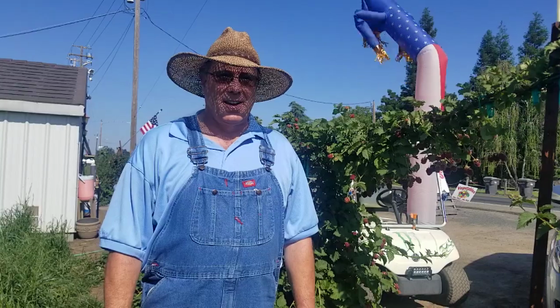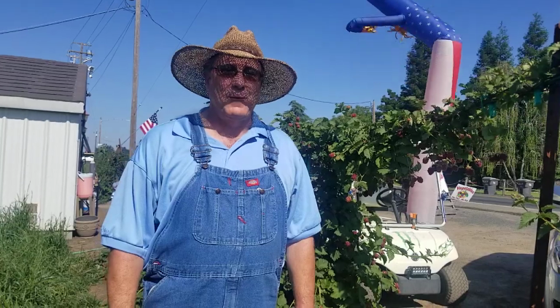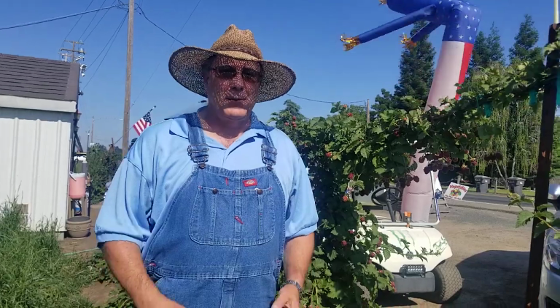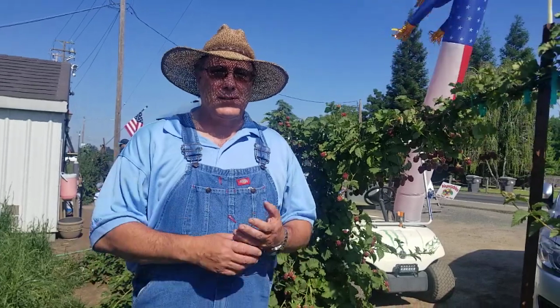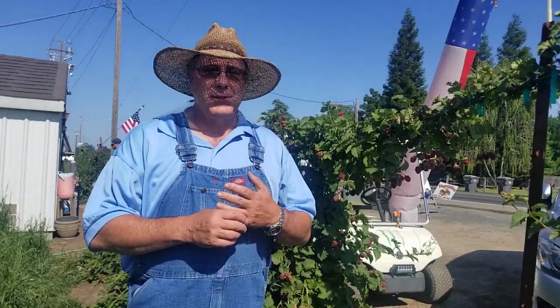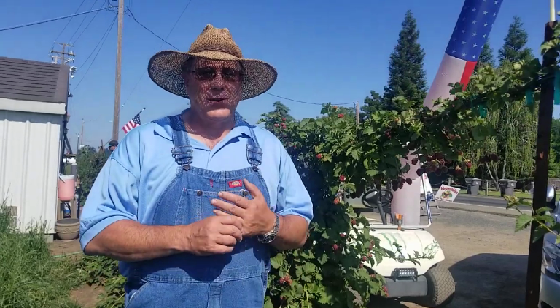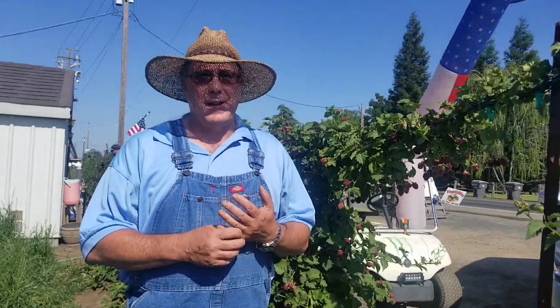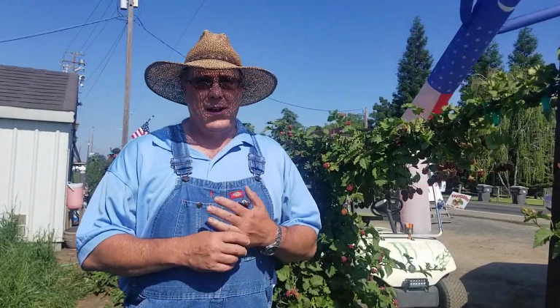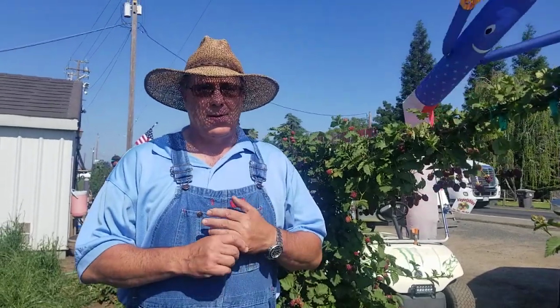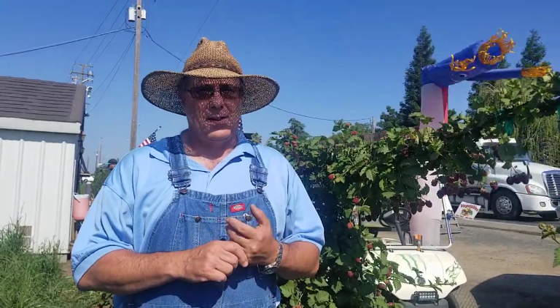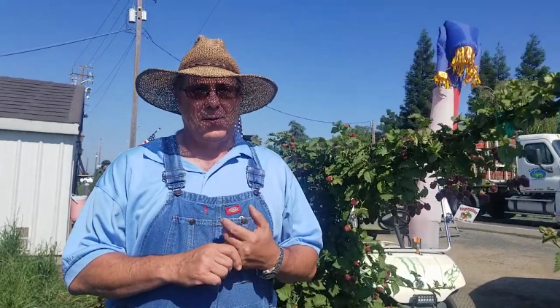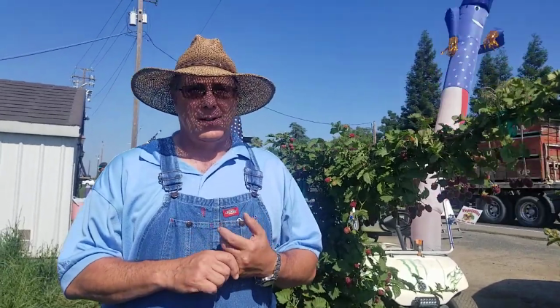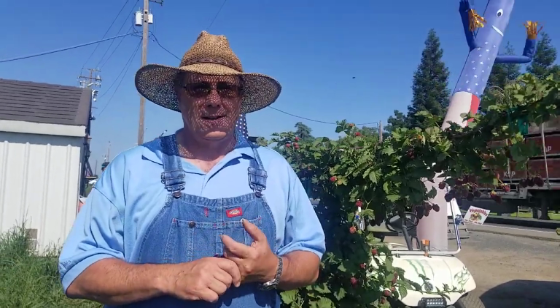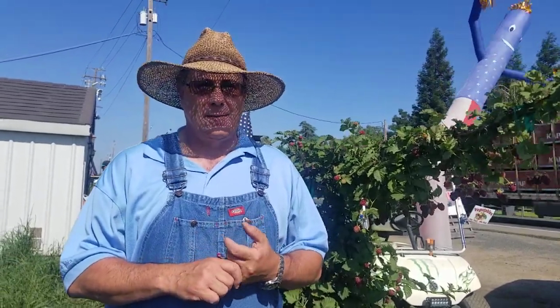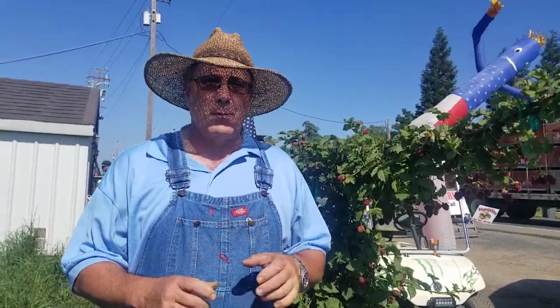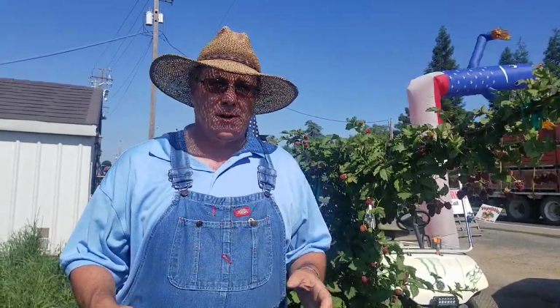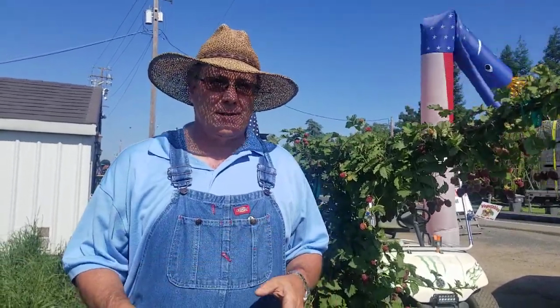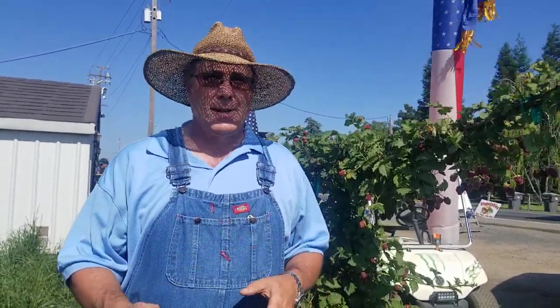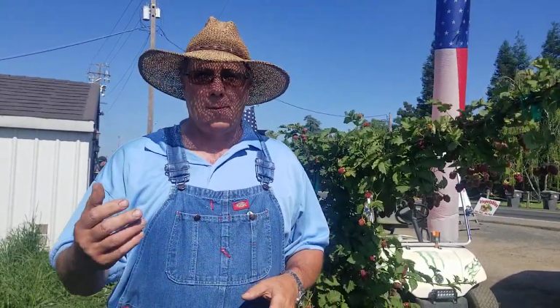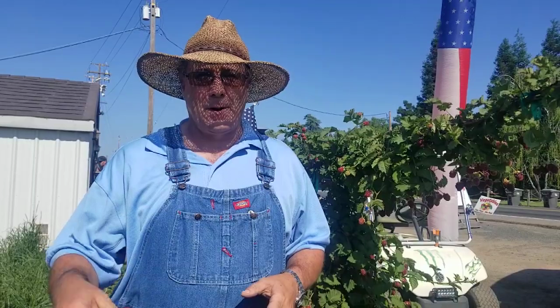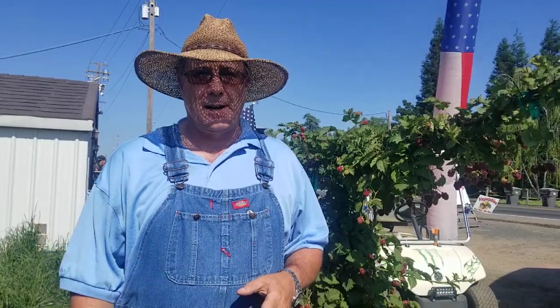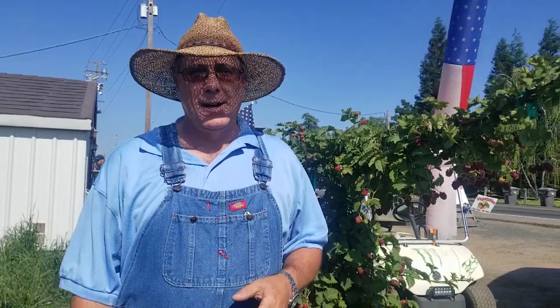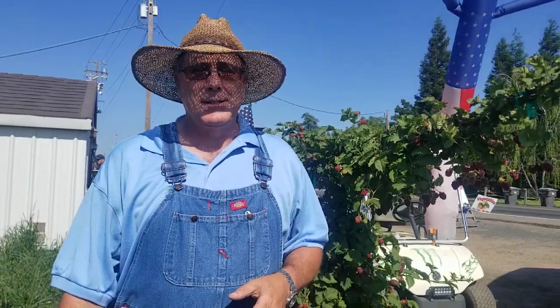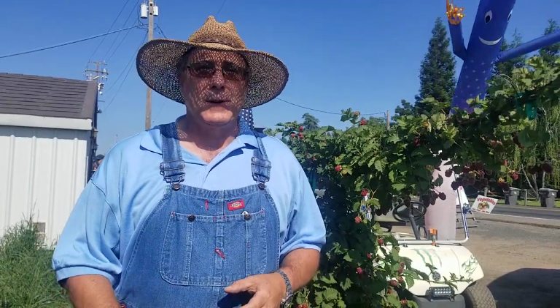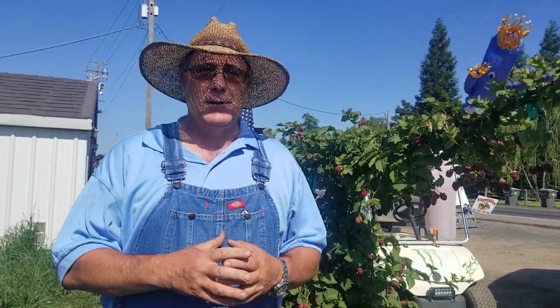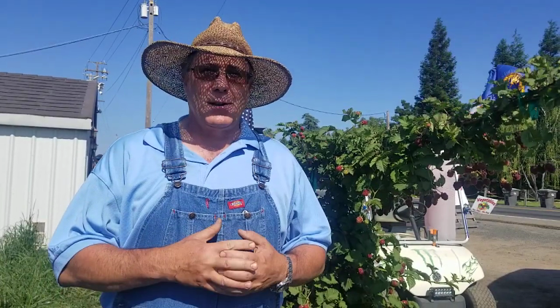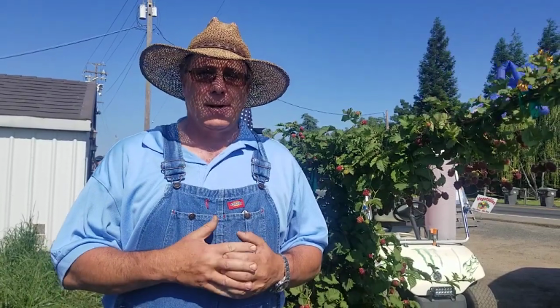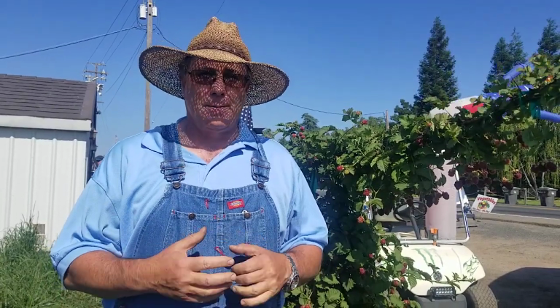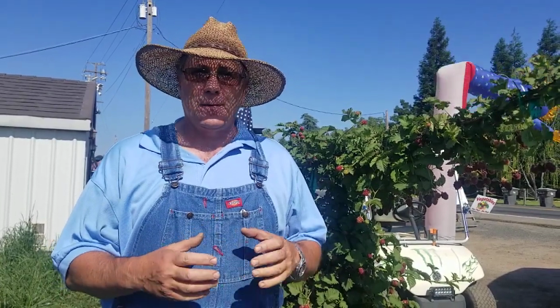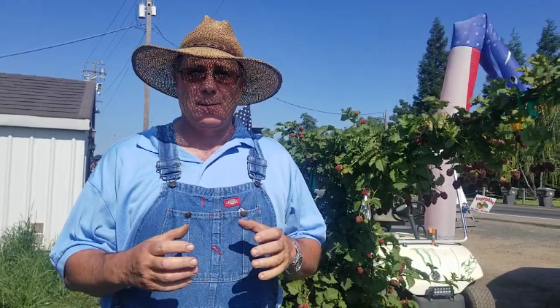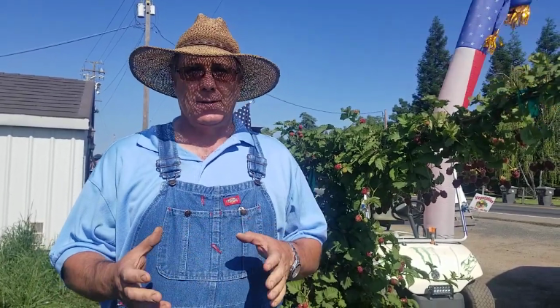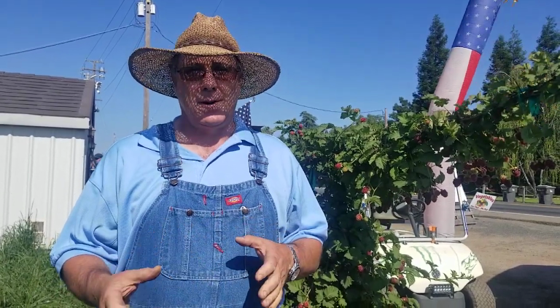Hi, welcome to Rancho Not-So-Grande in Hanford, California. I'm Farmer John — some guys call me the berry guy. Today we're going to show you how to pick the perfect boysenberry.